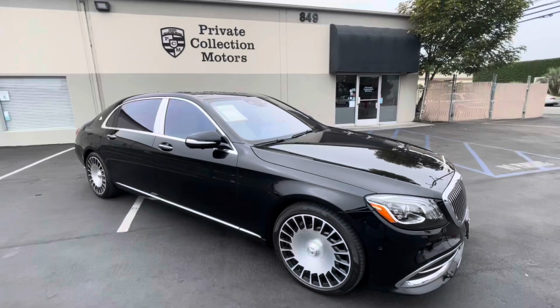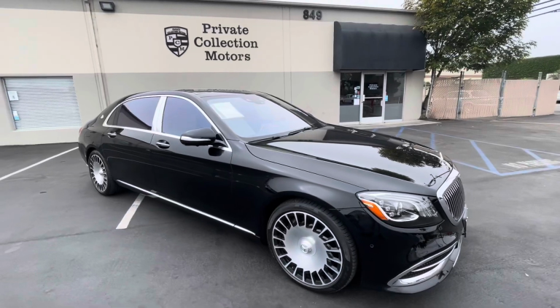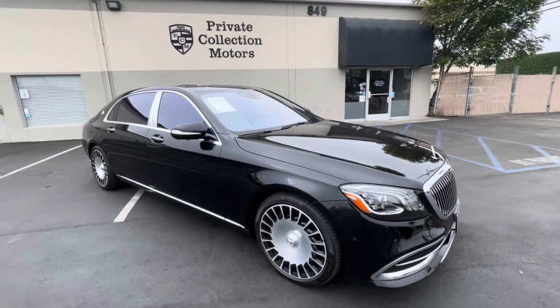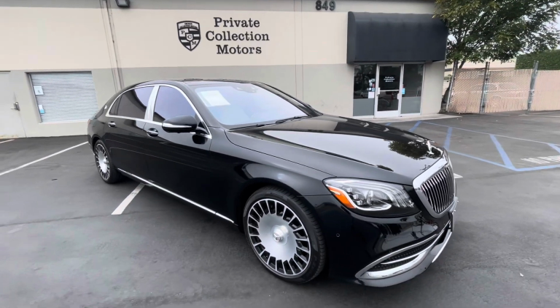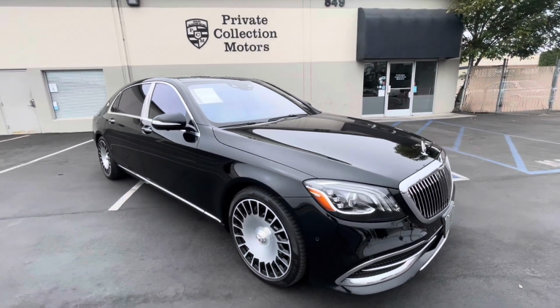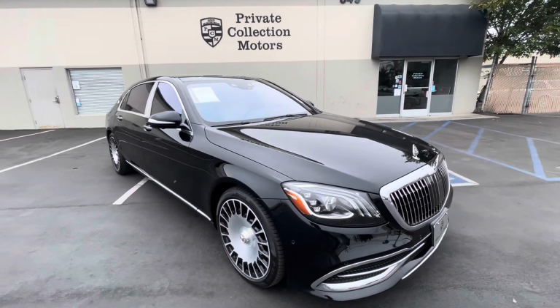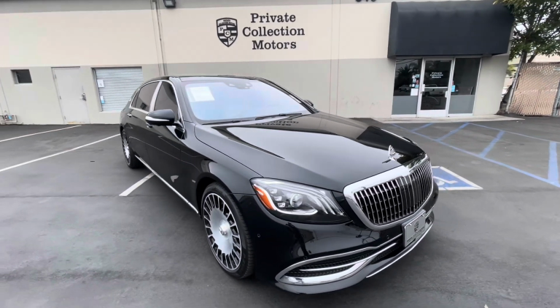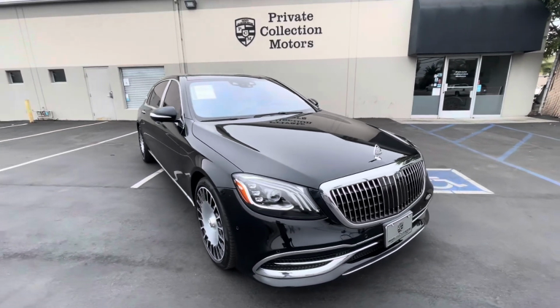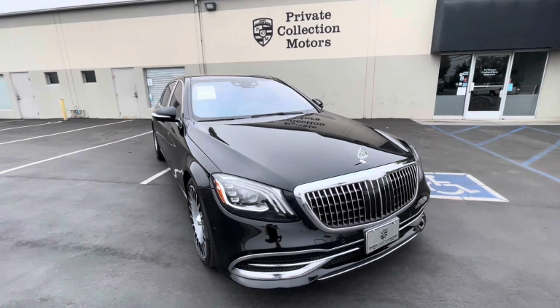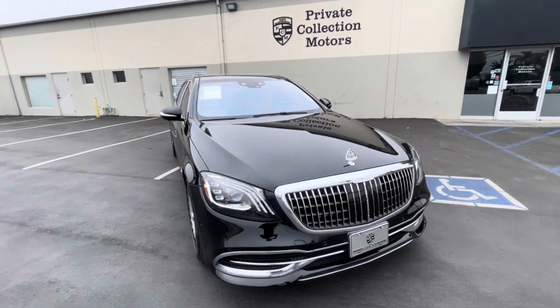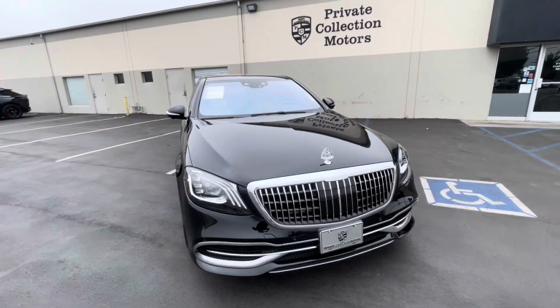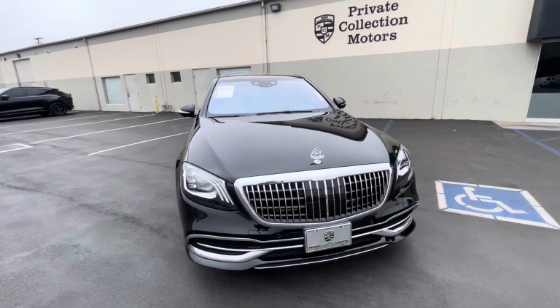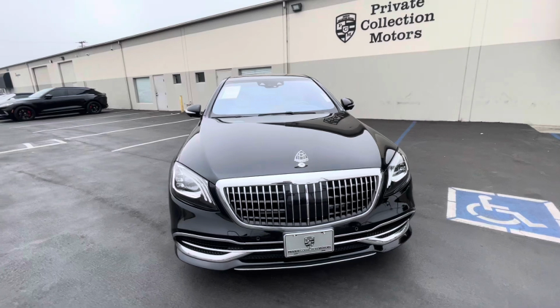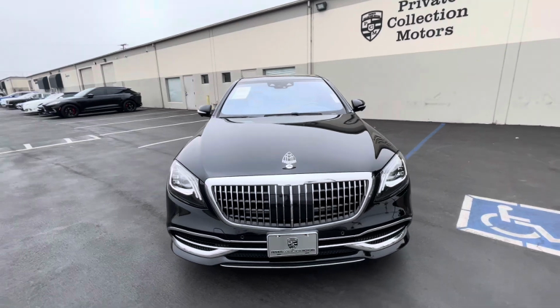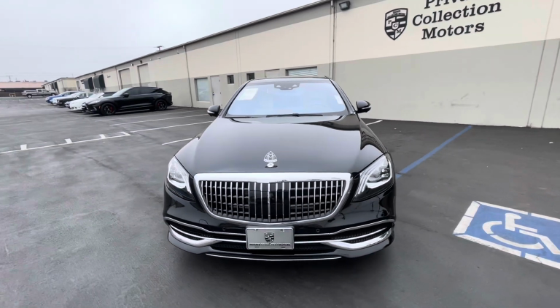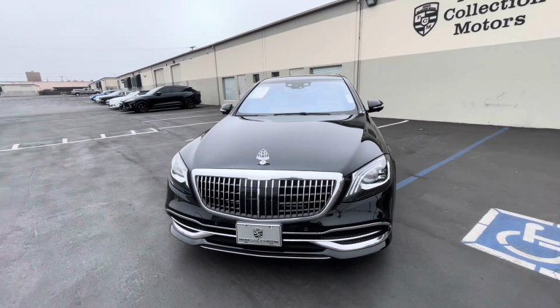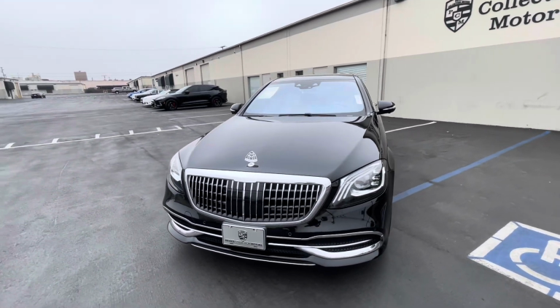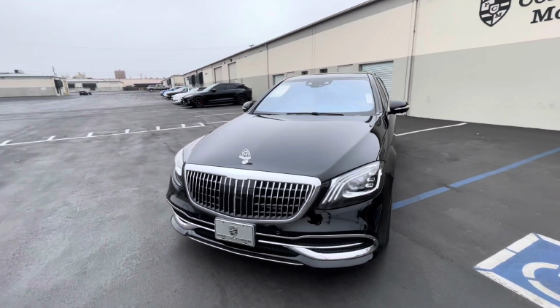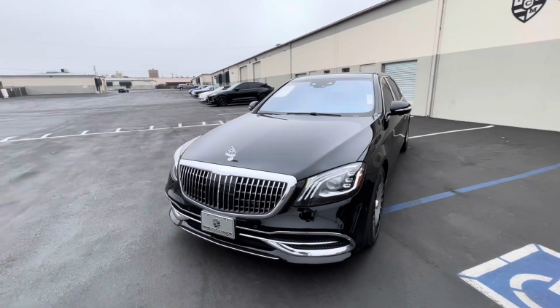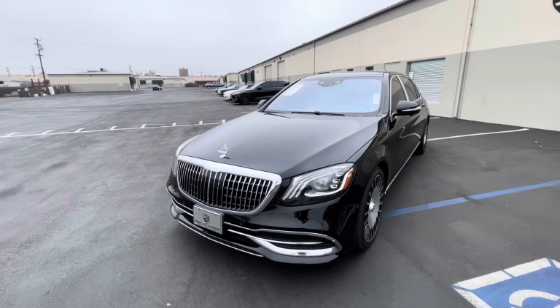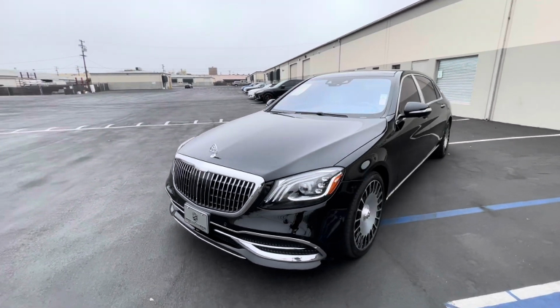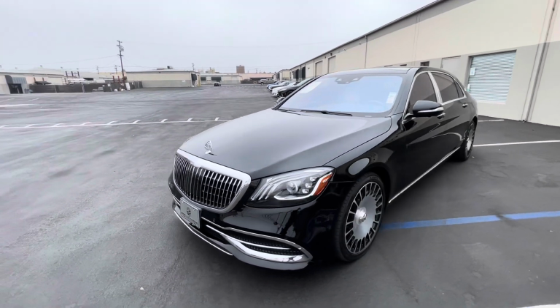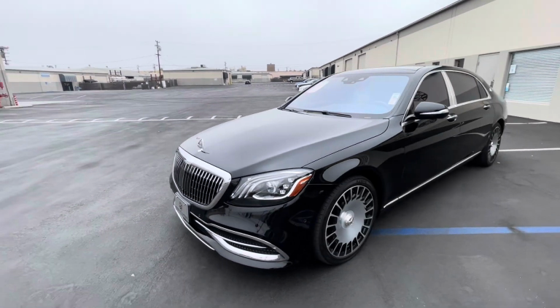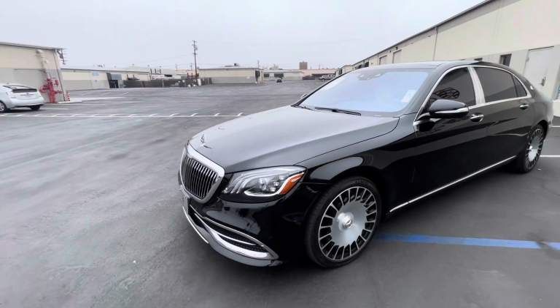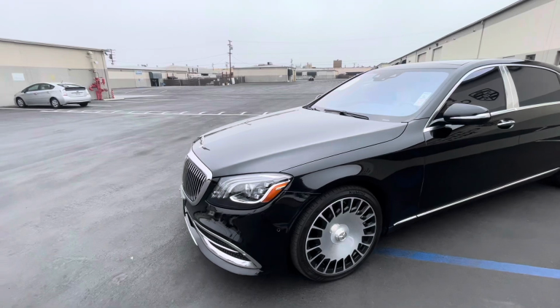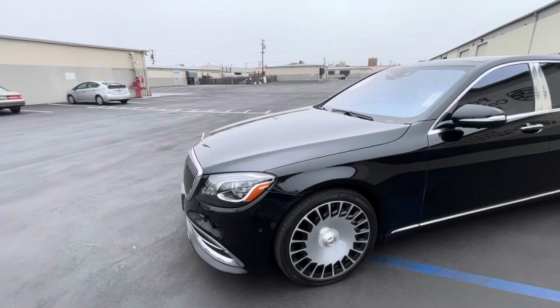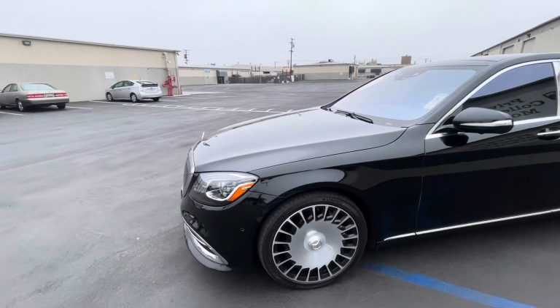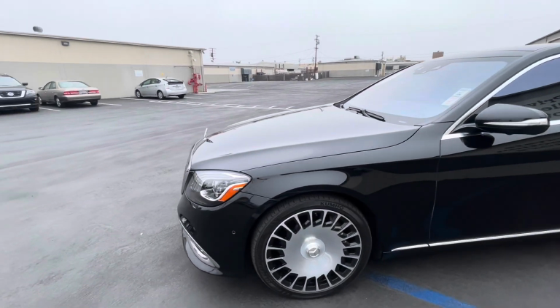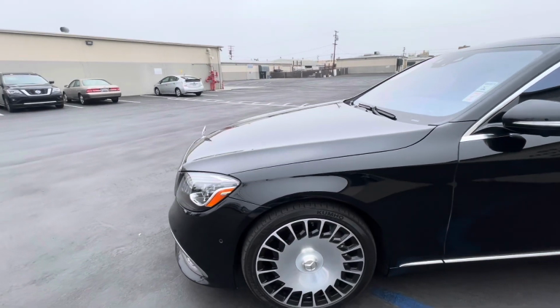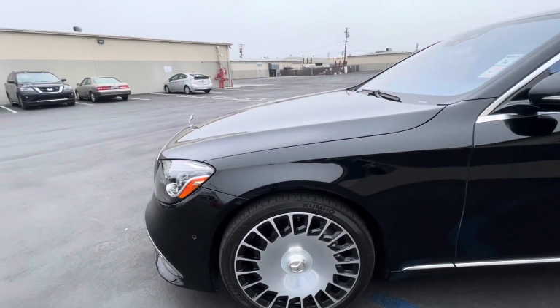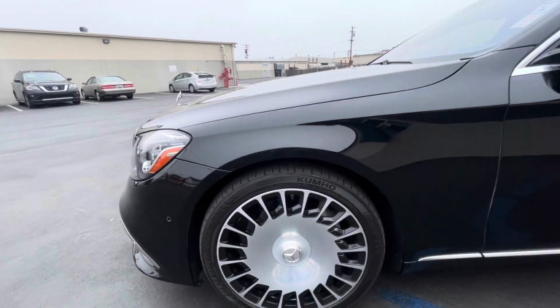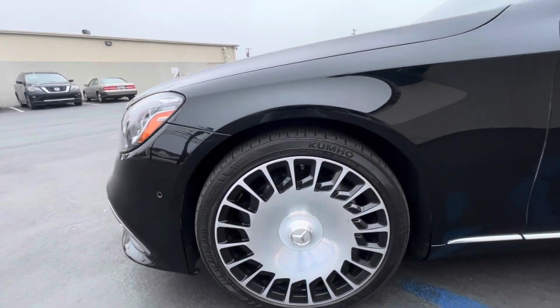Going over our 2019 Maybach — really nice car. This was a trade-in; they did trade it in for a Rolls-Royce Phantom. Going to go over the car and point out any minor blemishes that I can see. I am human, I do make mistakes, so of course you are welcome to get the vehicle inspected prior to purchase.